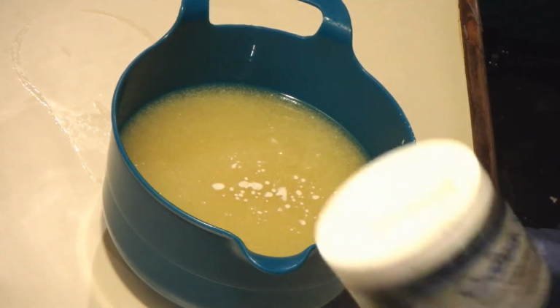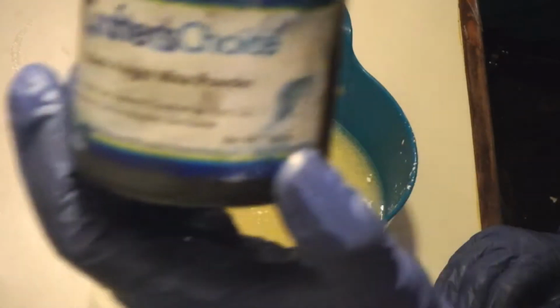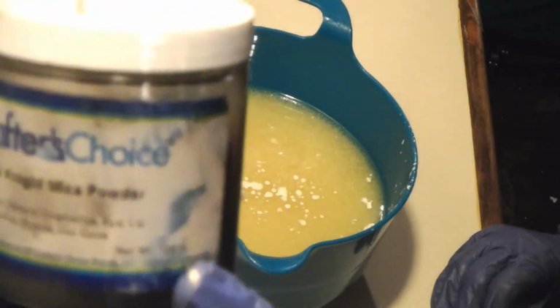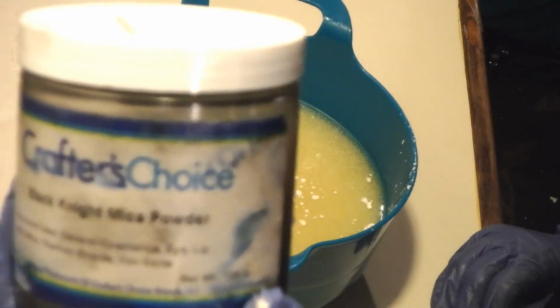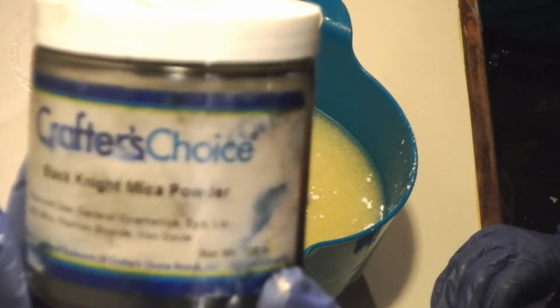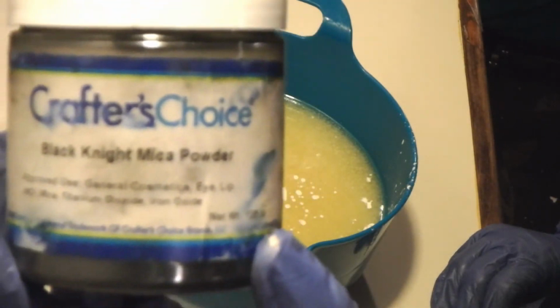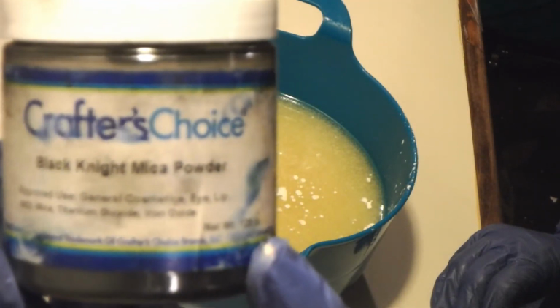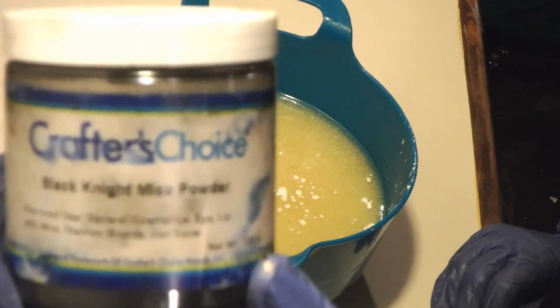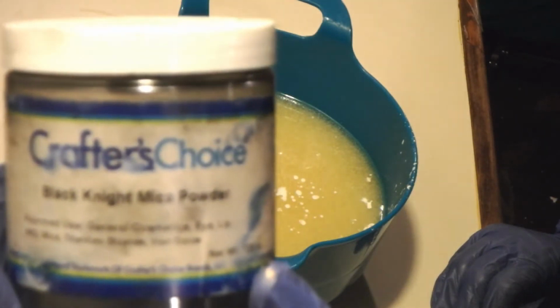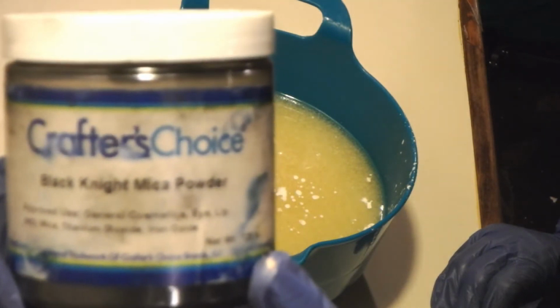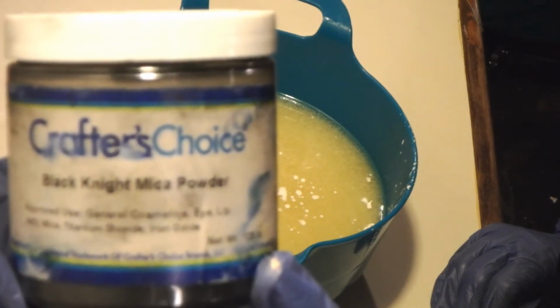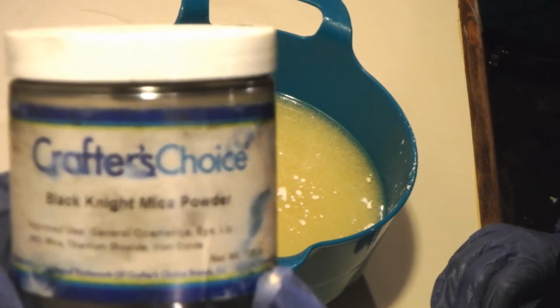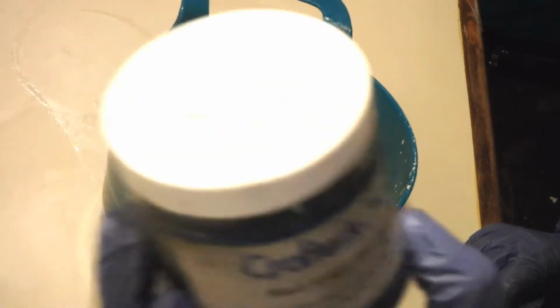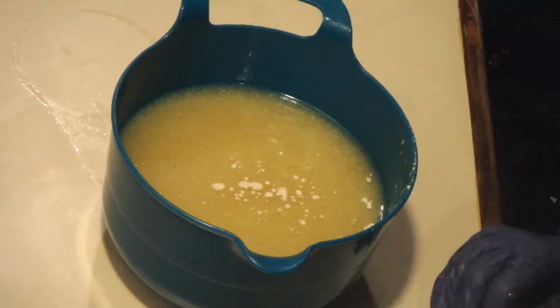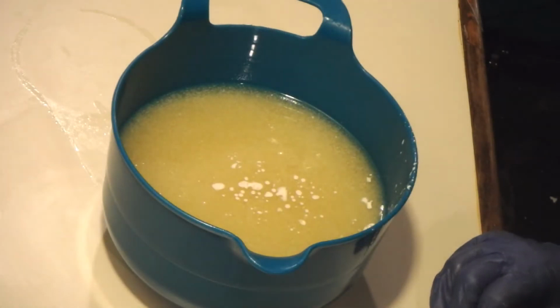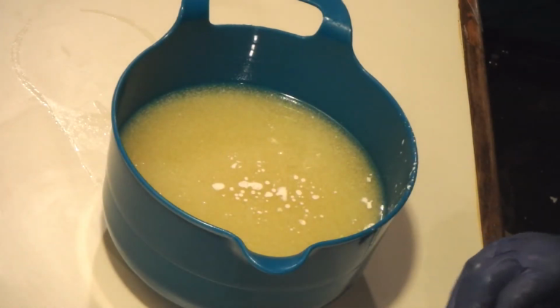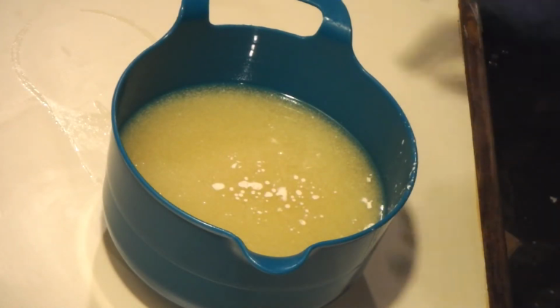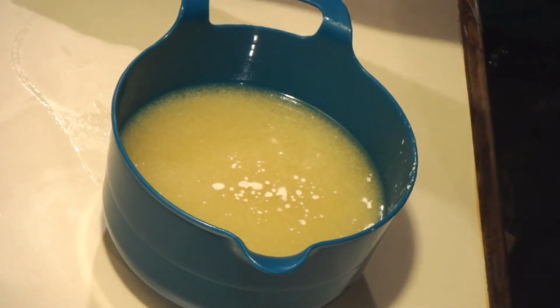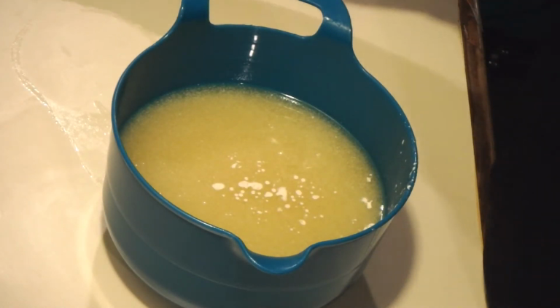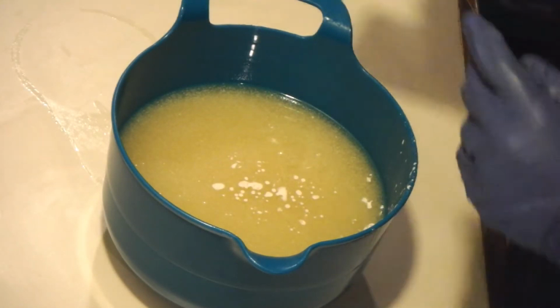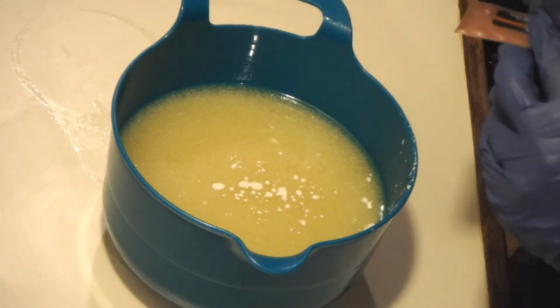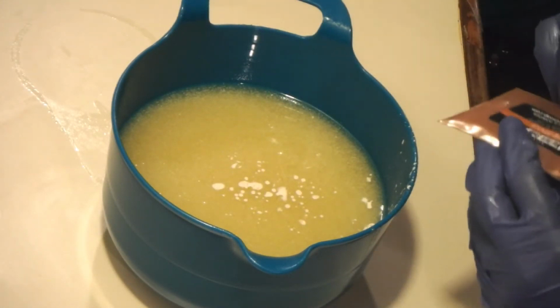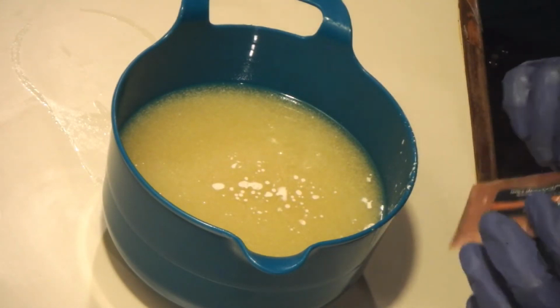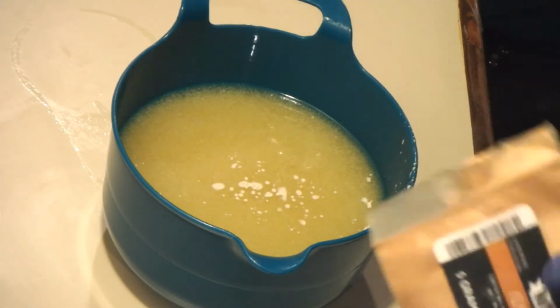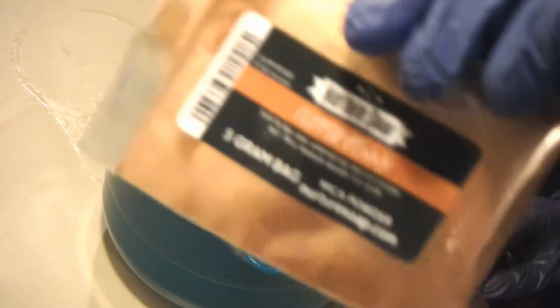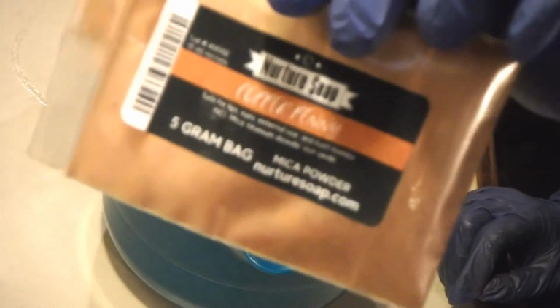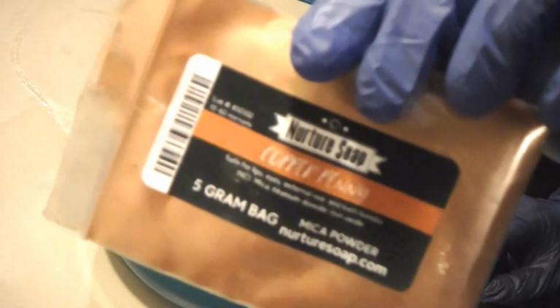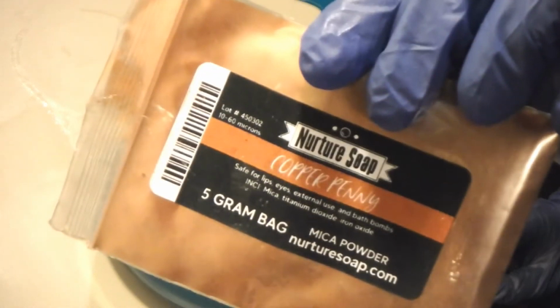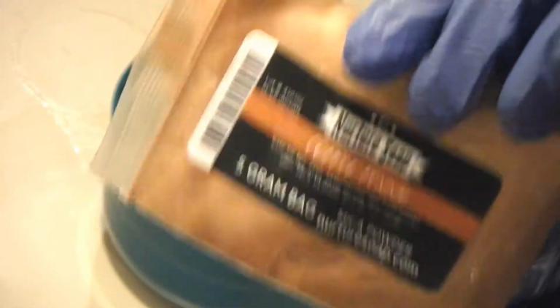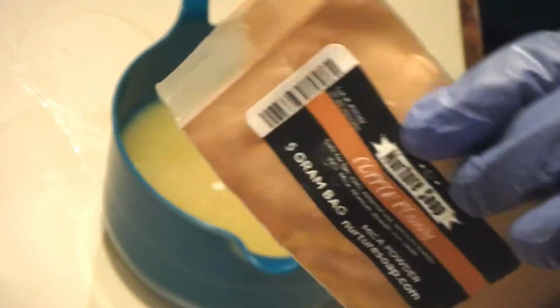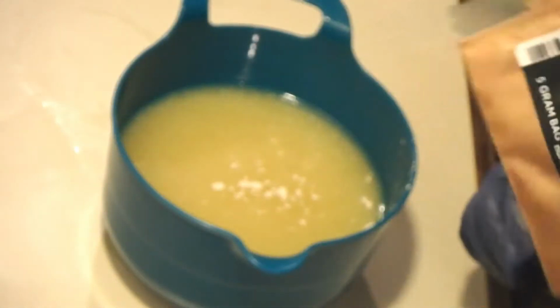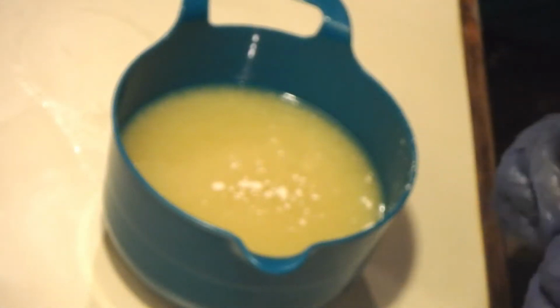I'm using the Black Knight Mica powder — it's going to be more of an accent color today, from Wholesale Supplies Plus, Craft Your Choice. And then from Nurture Soap I'm using my Copper Penny, which is going to be the main color.